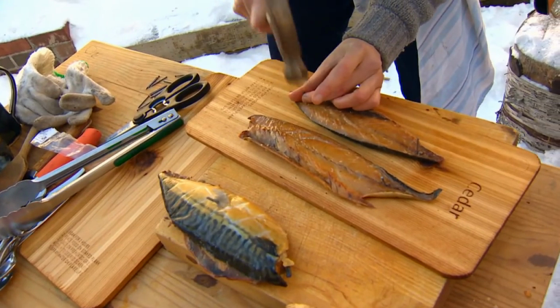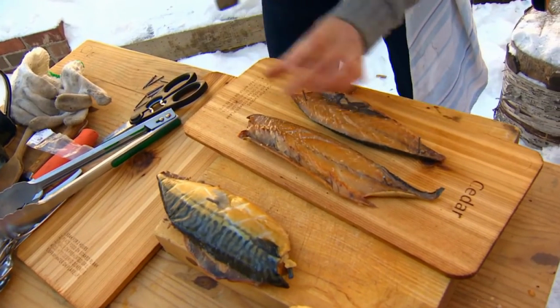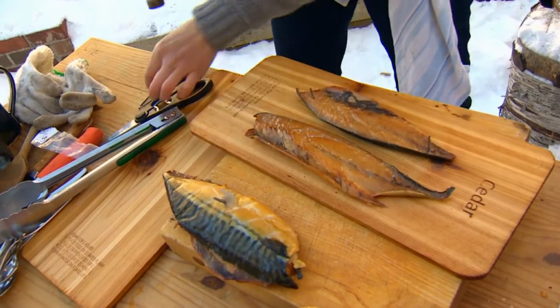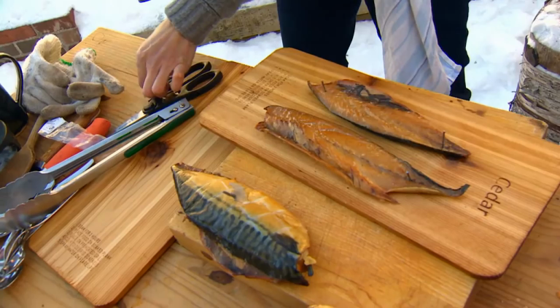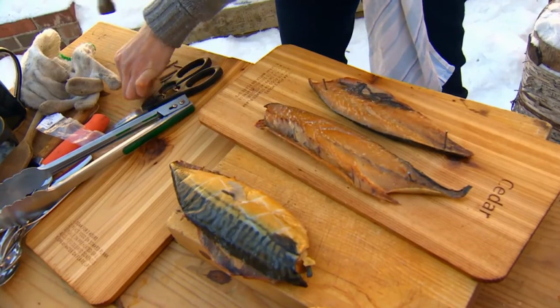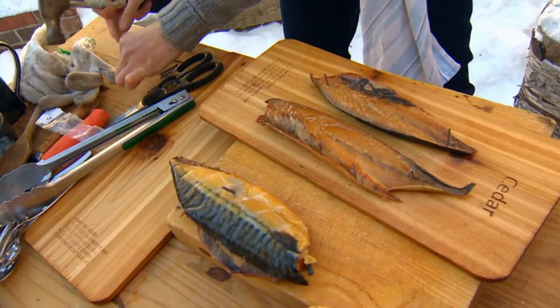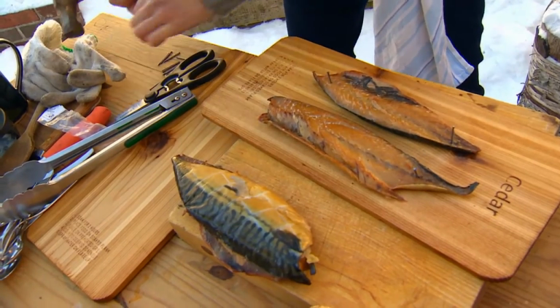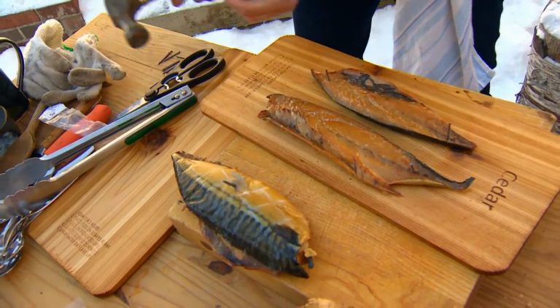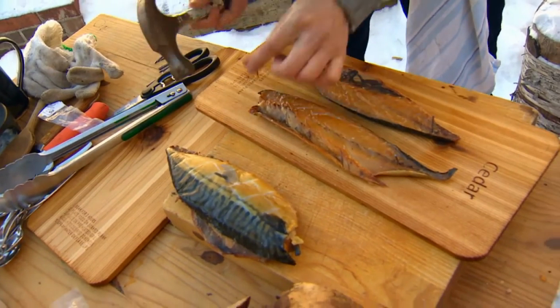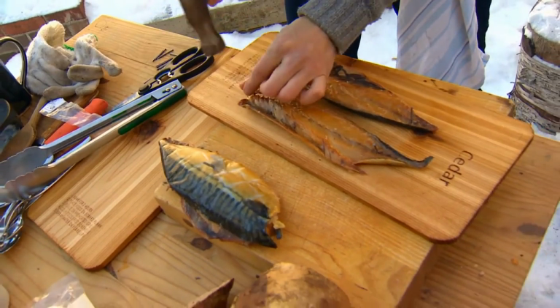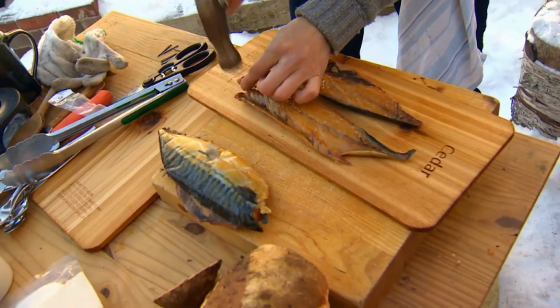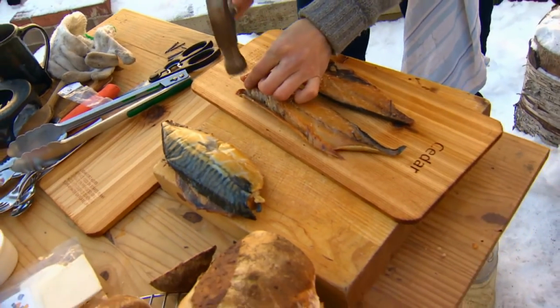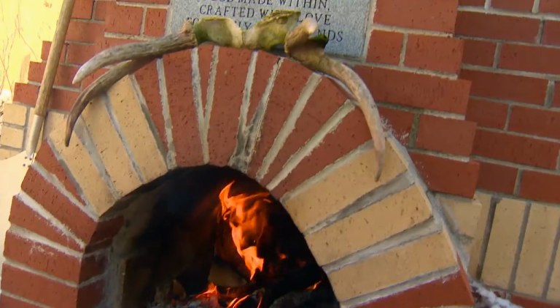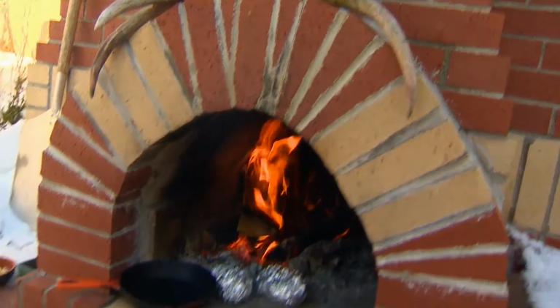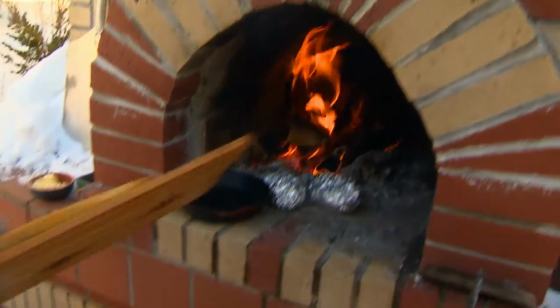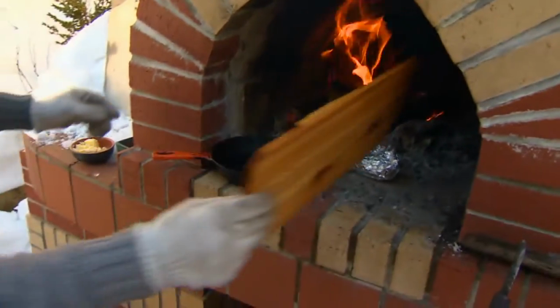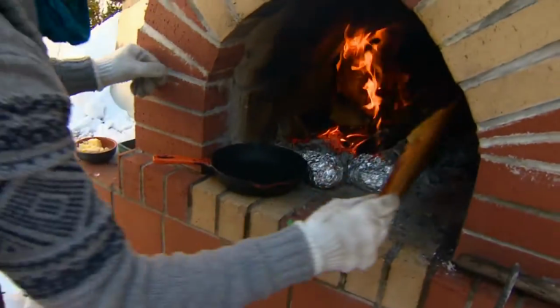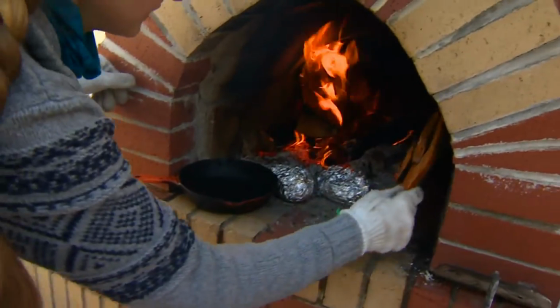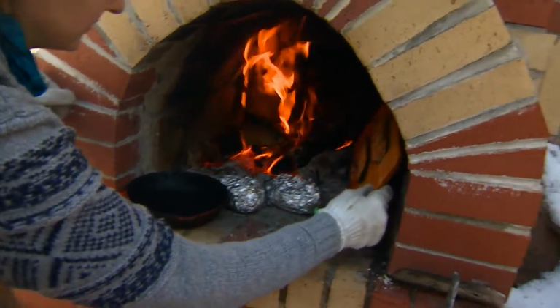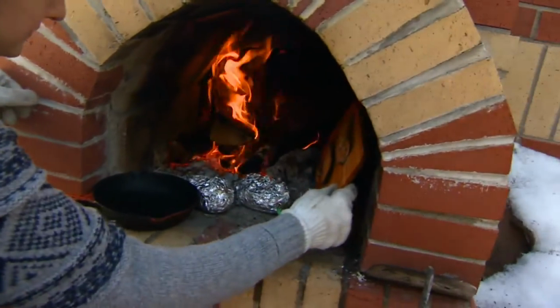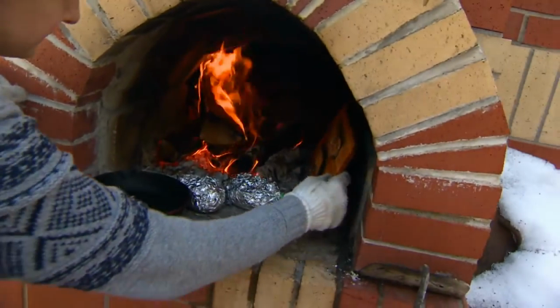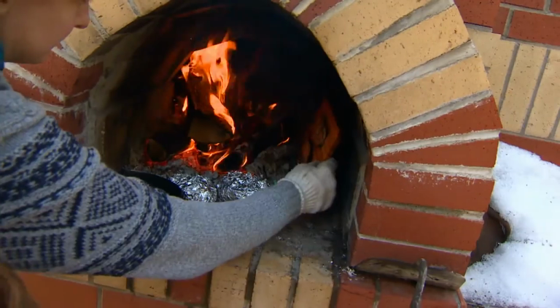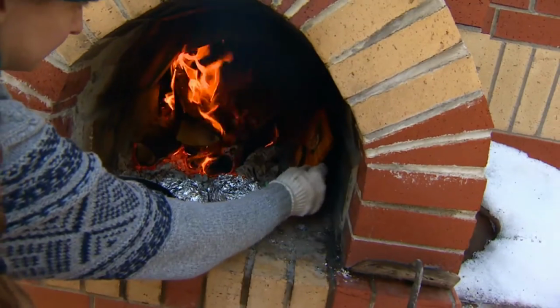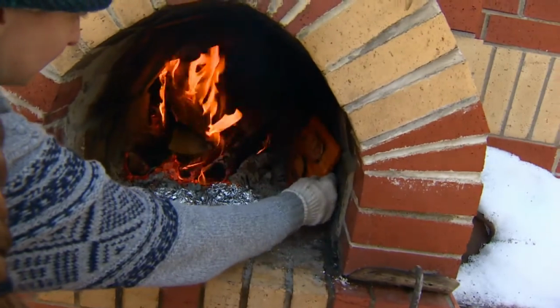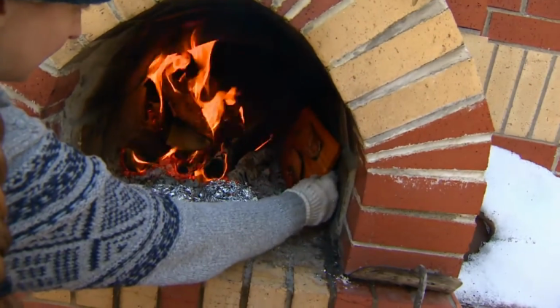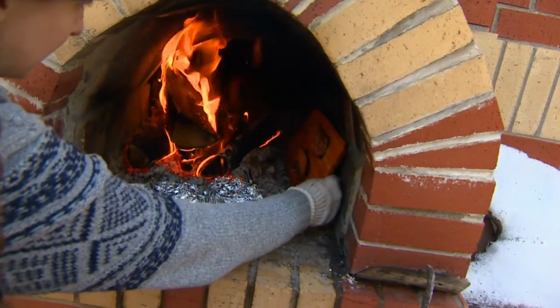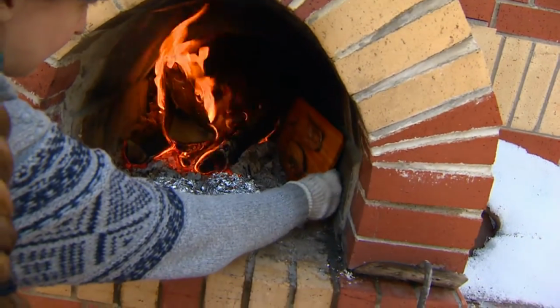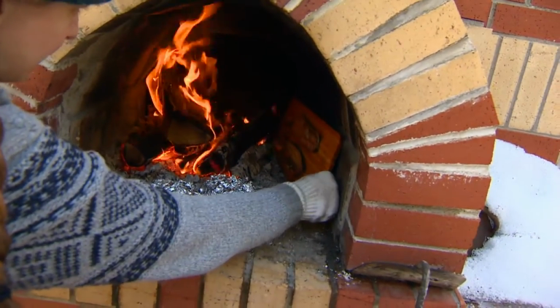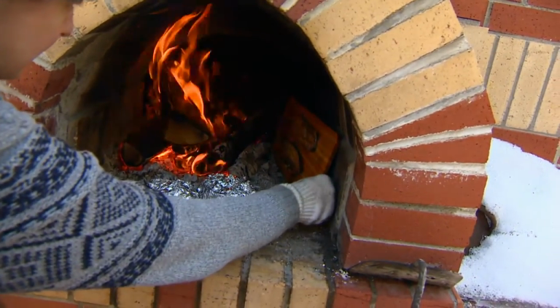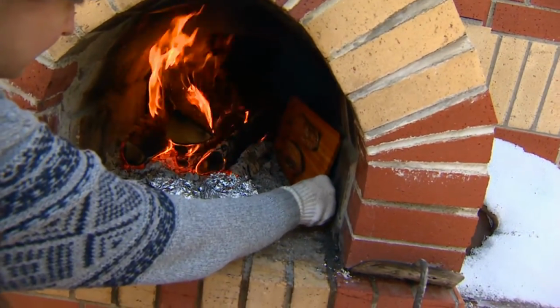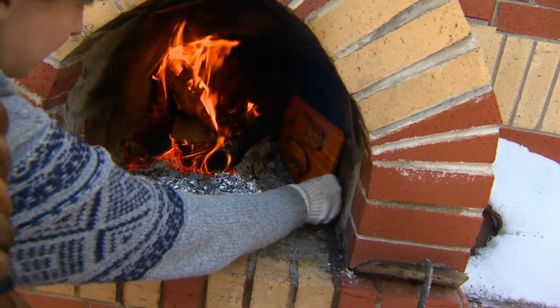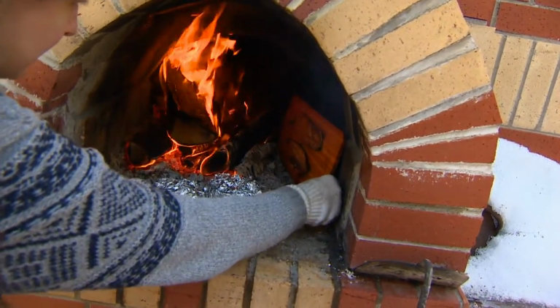I'm just gonna tack it onto this board because I kind of want to stand it up in the fire and let most of the heat get right at it. You want to make sure that you soak your board a couple of hours before you put it in the fire.